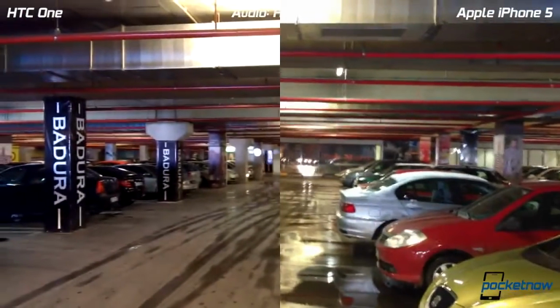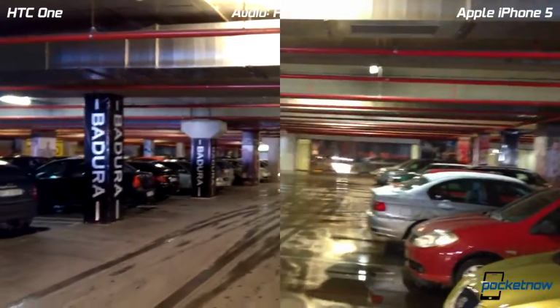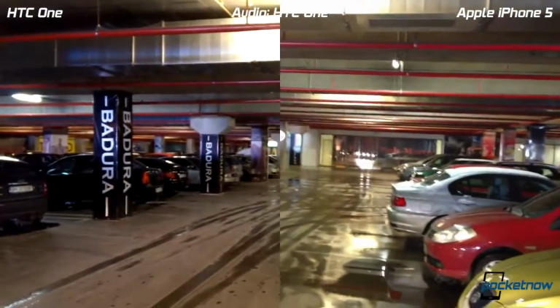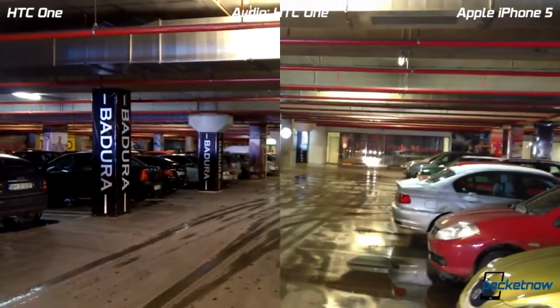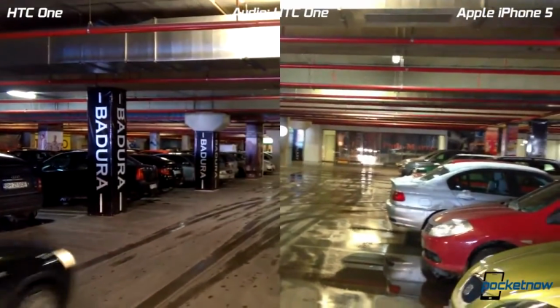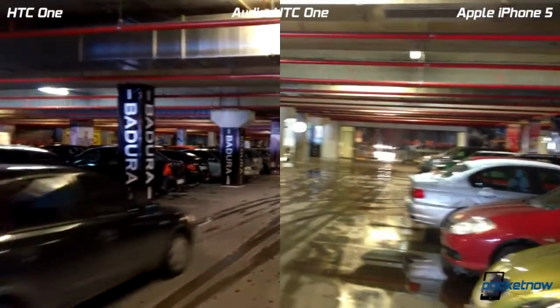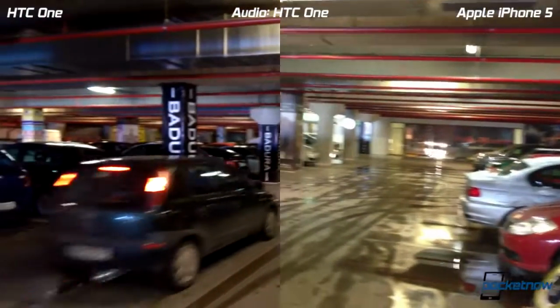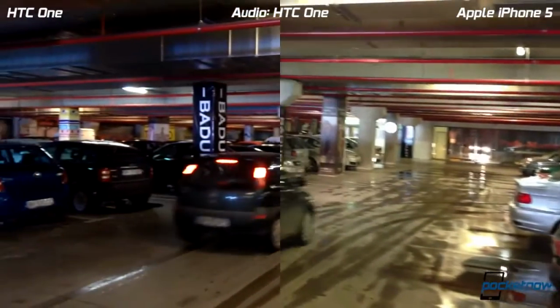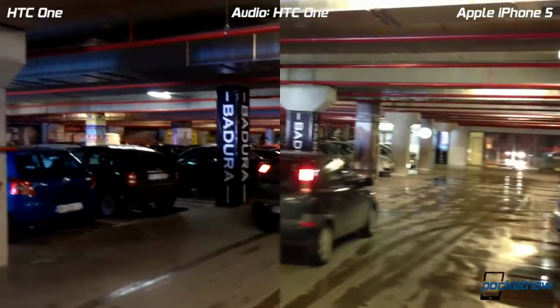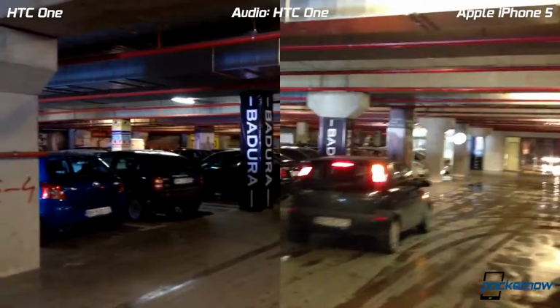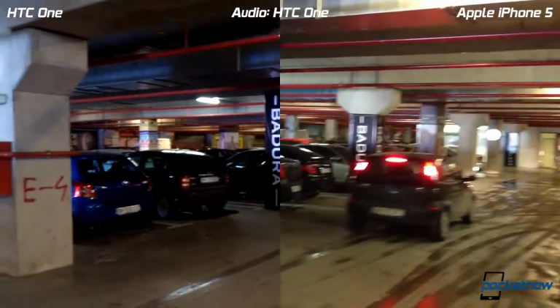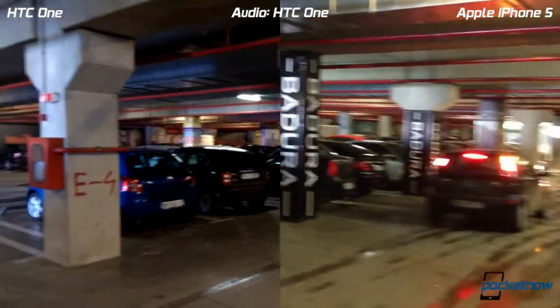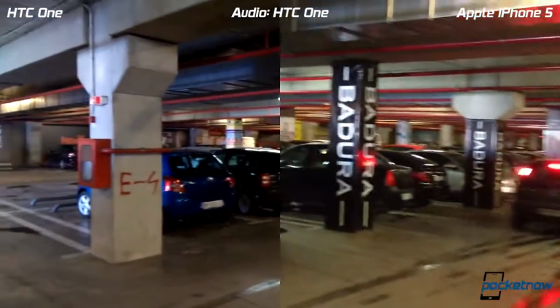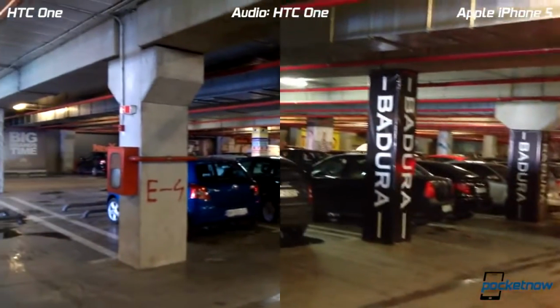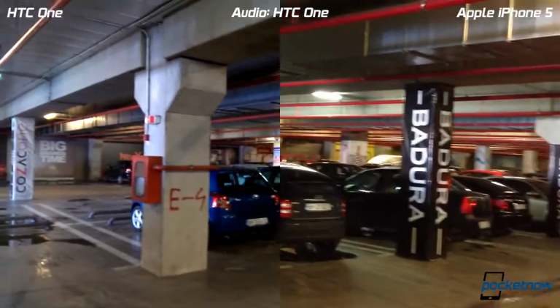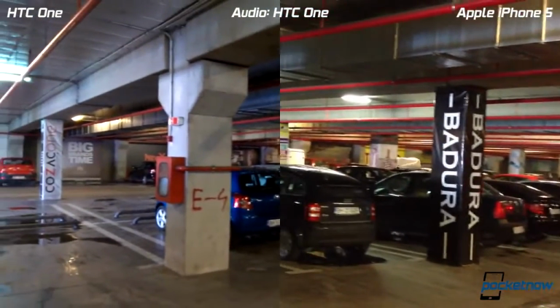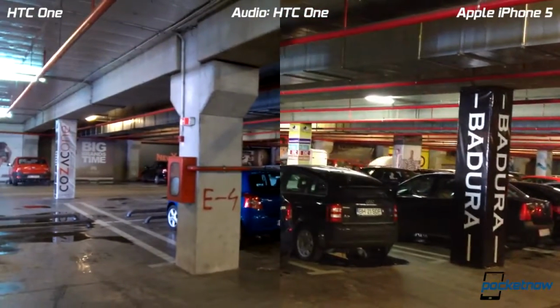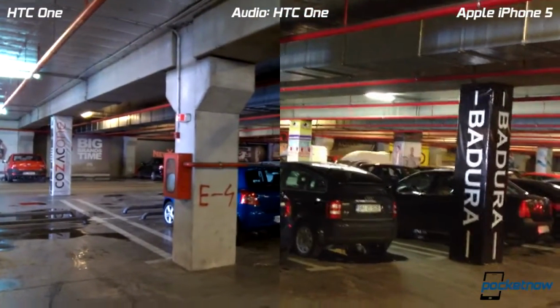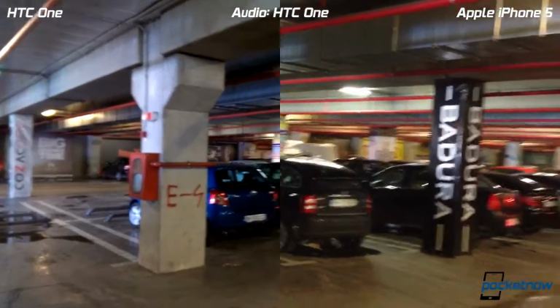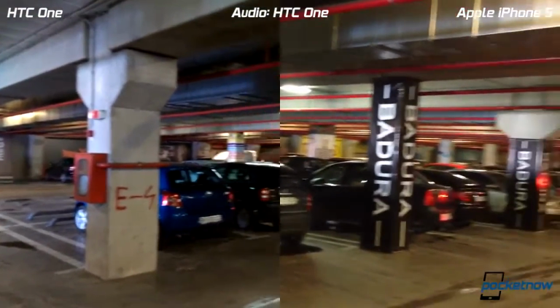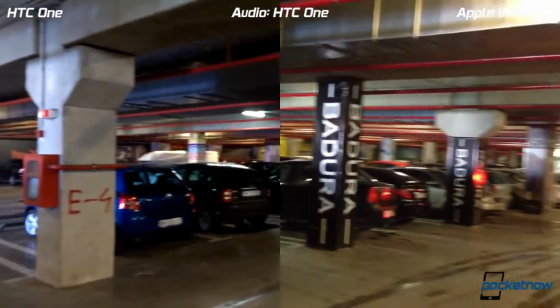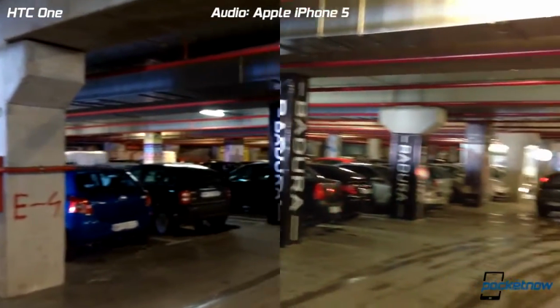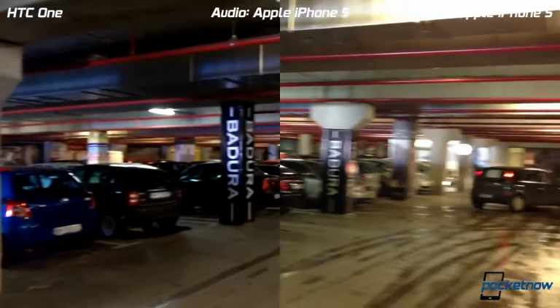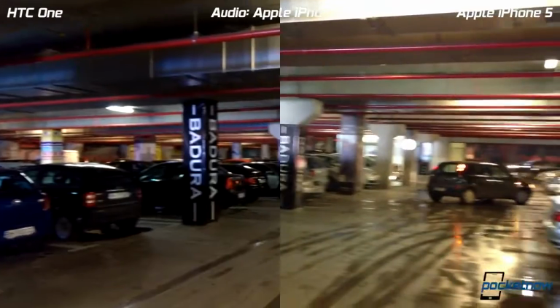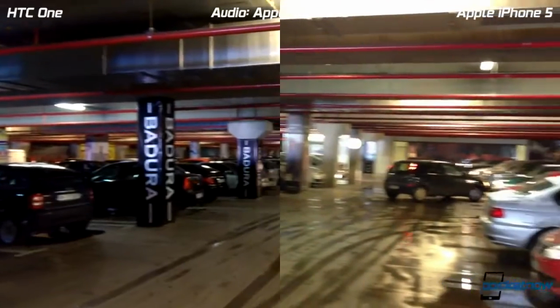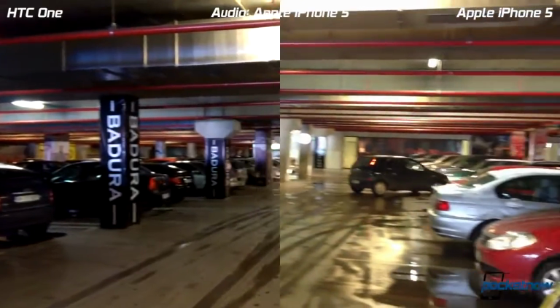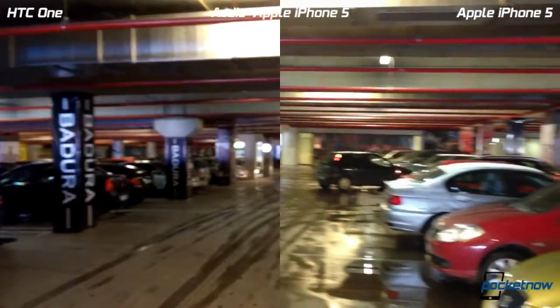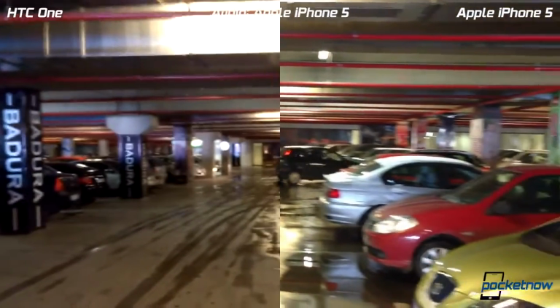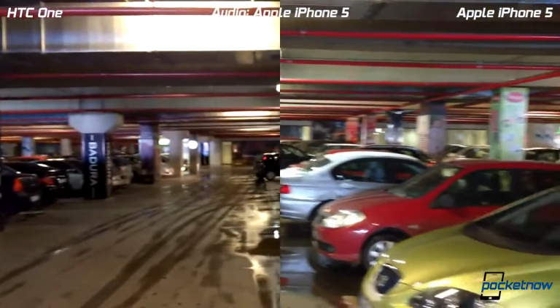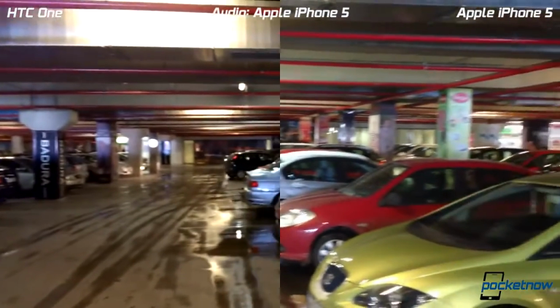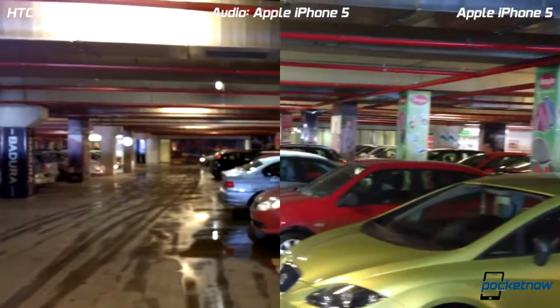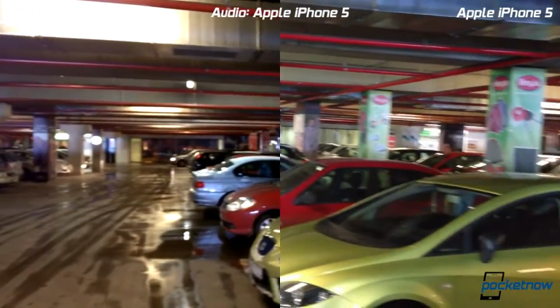Hey everyone, this is from Pocket Now, and this is our second video comparing the HTC One against other camera phones. We are in an underground parking to simulate low light and night performance.